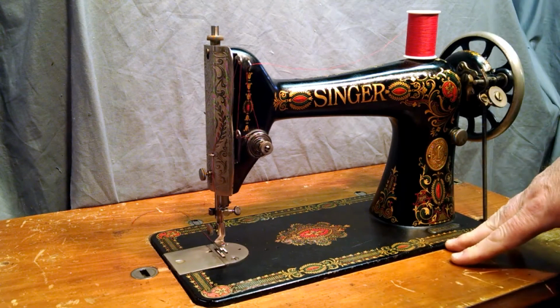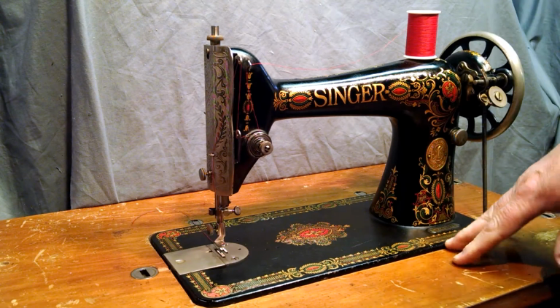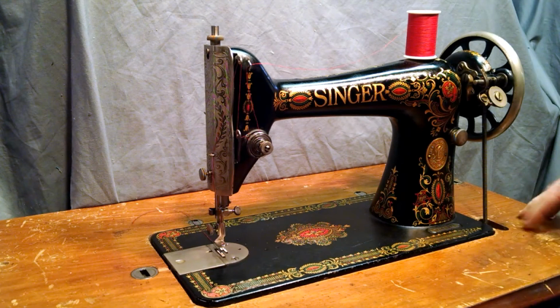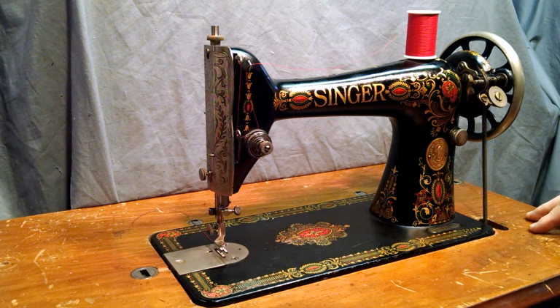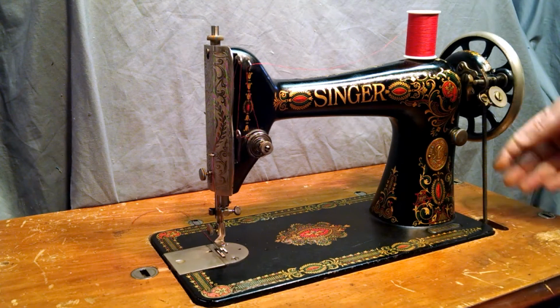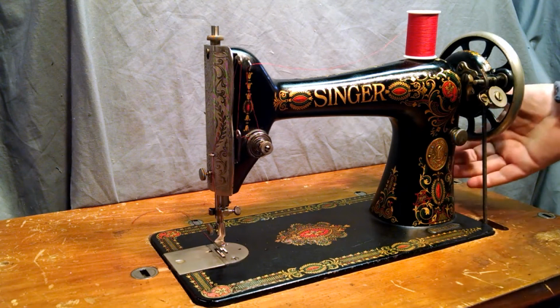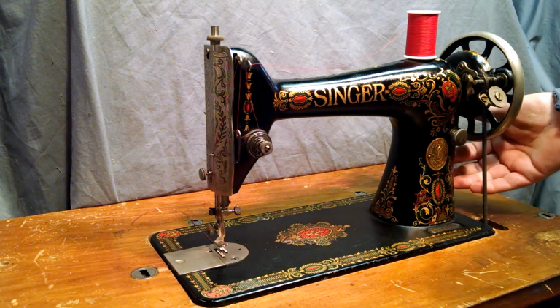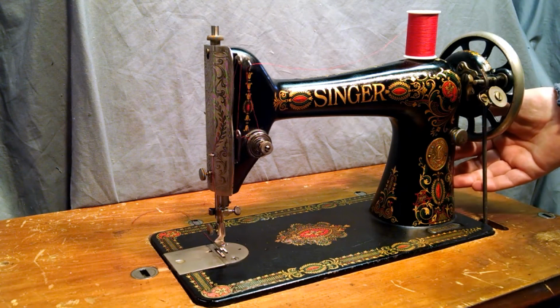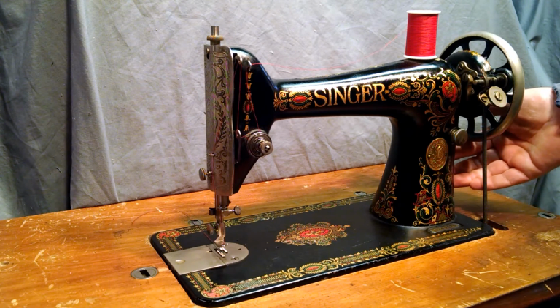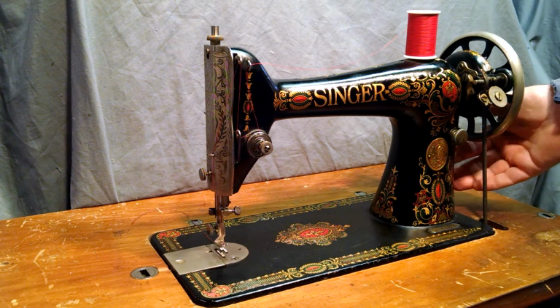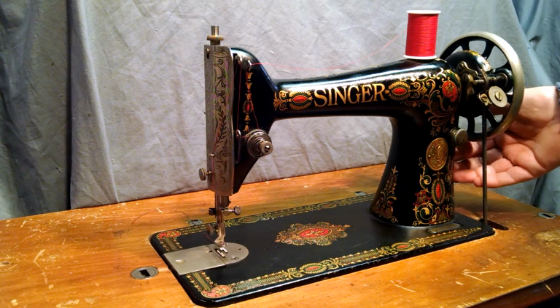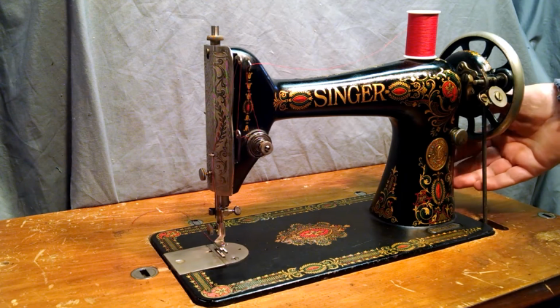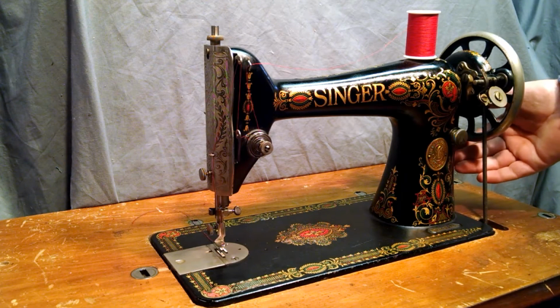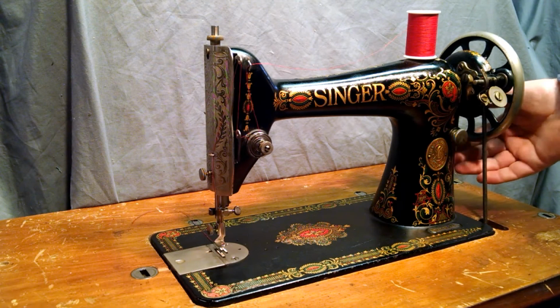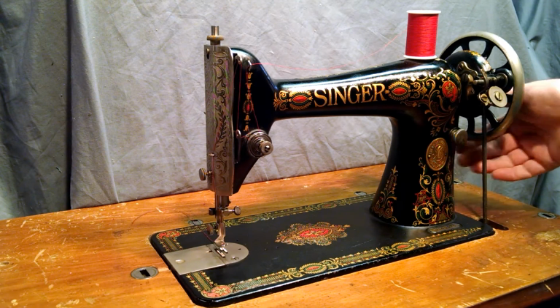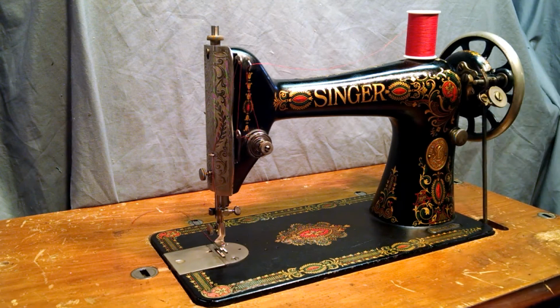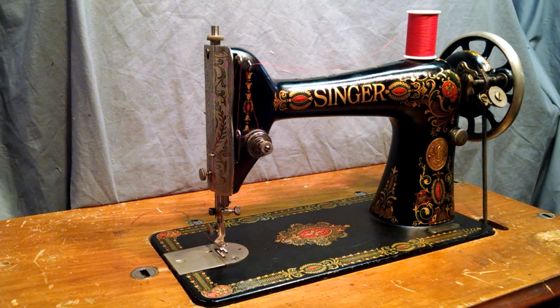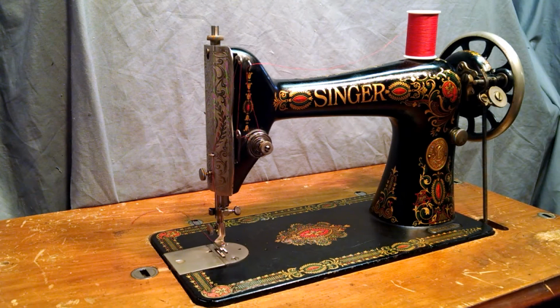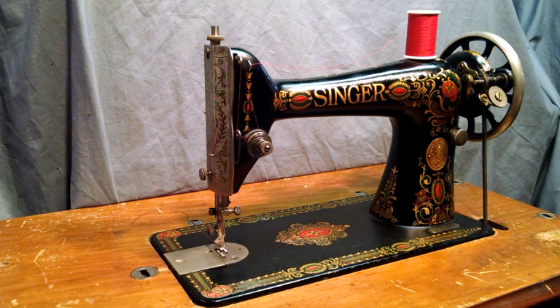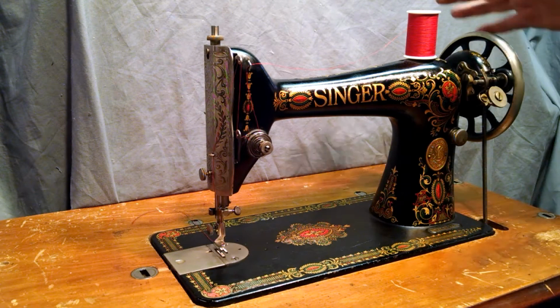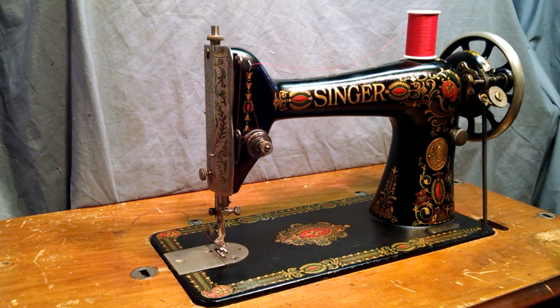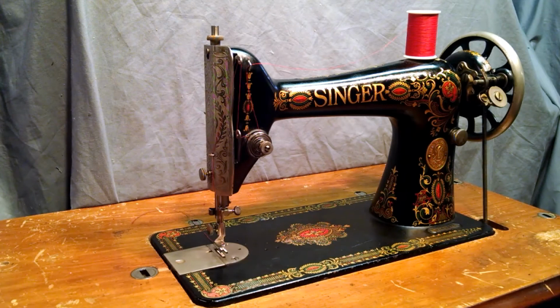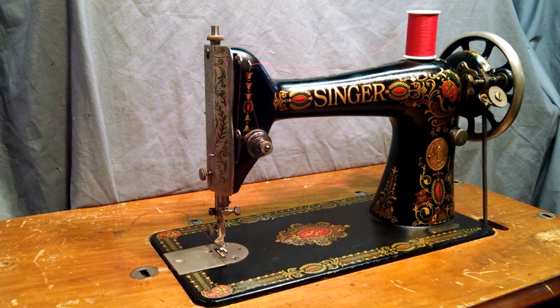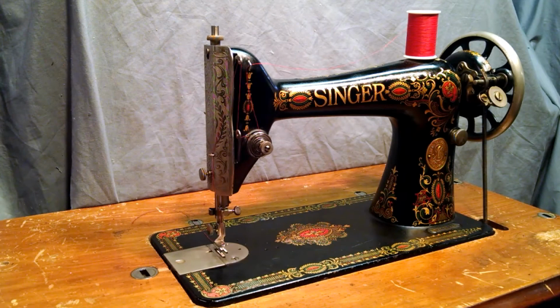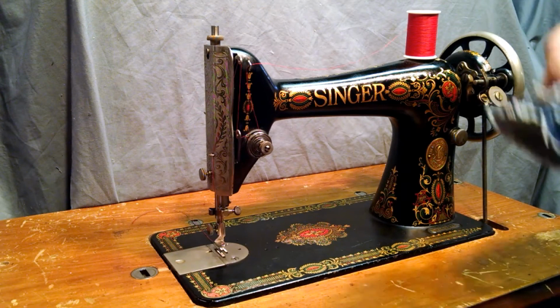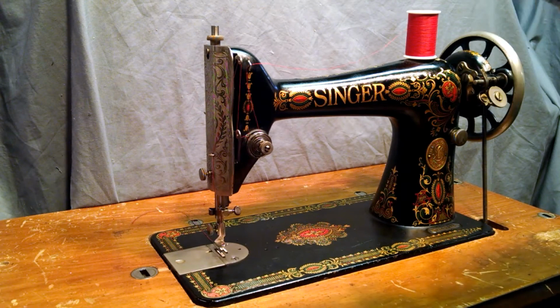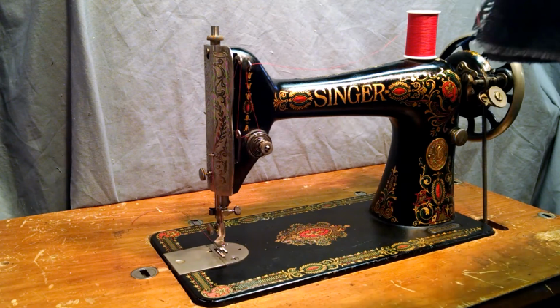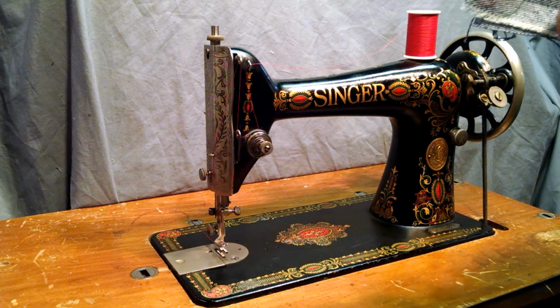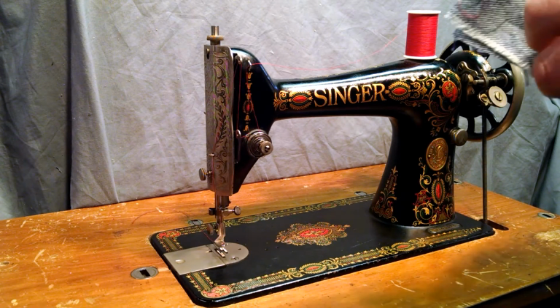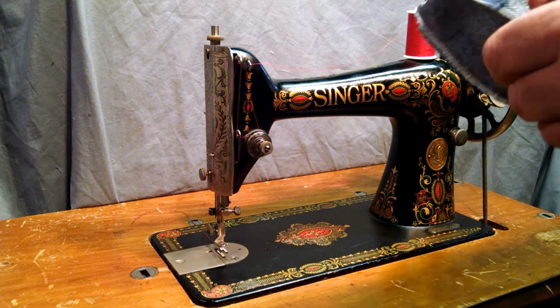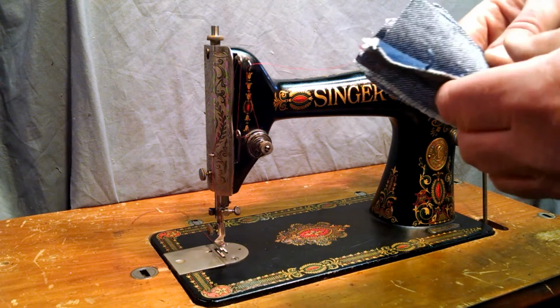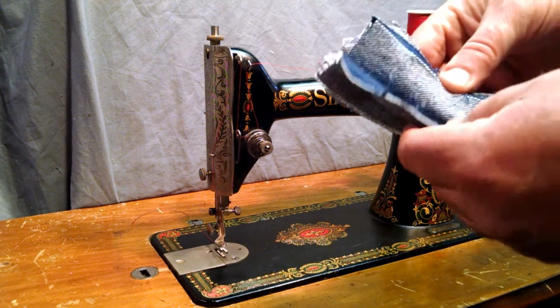The table it's in is for demonstration purposes only. There is a boss or a hub located below the balance wheel for mounting a hand crank or a motor. I've got it set up in its original treadle format.